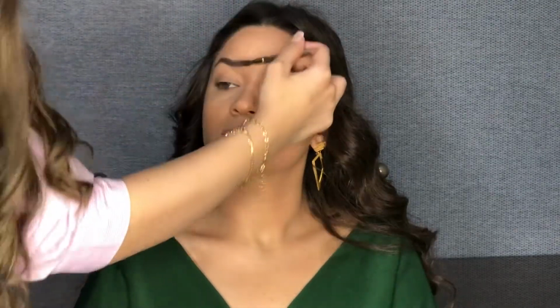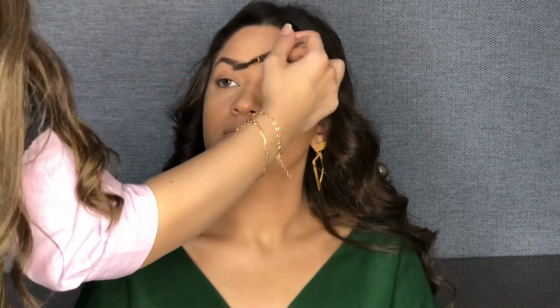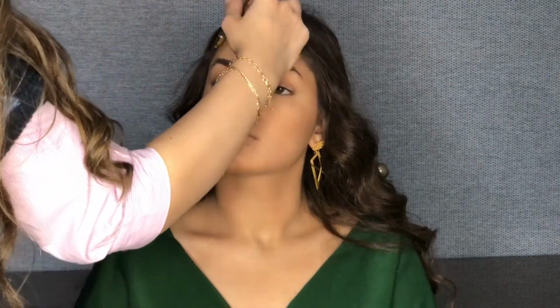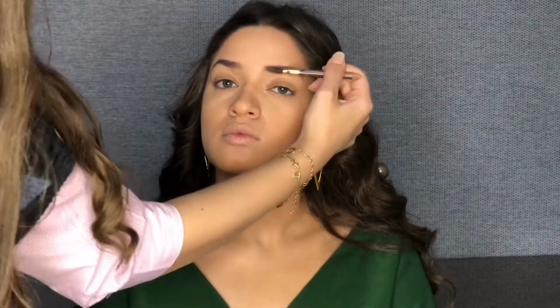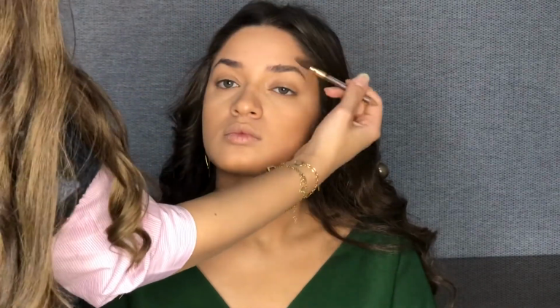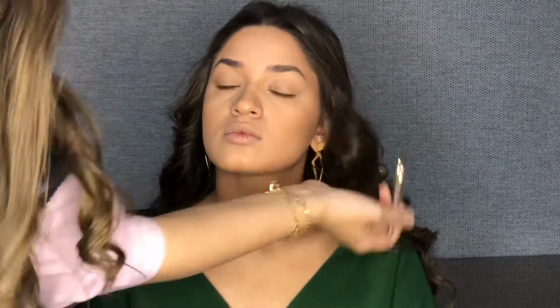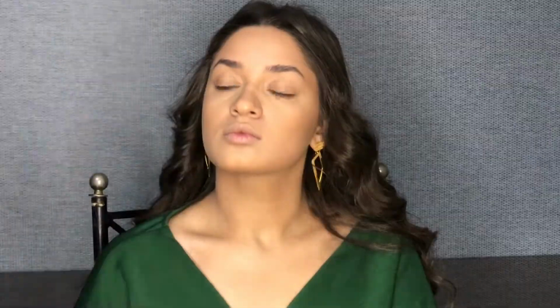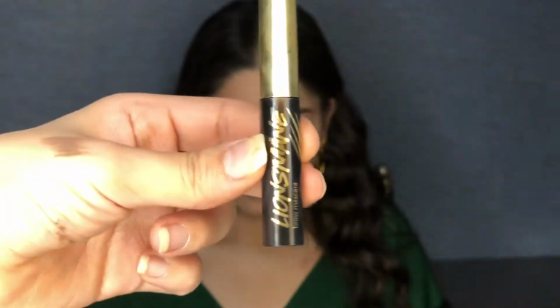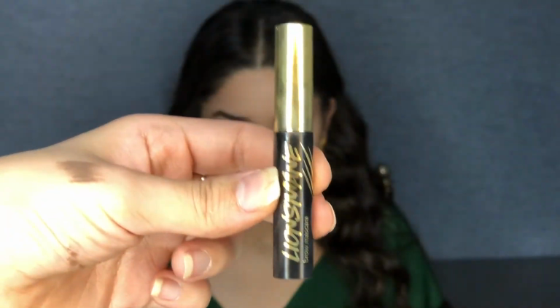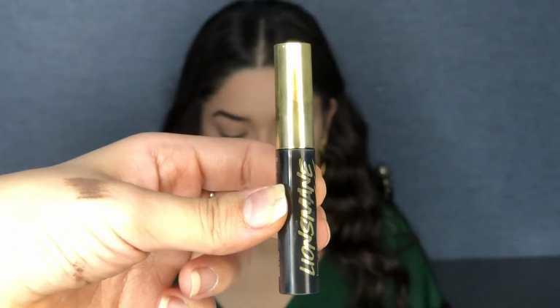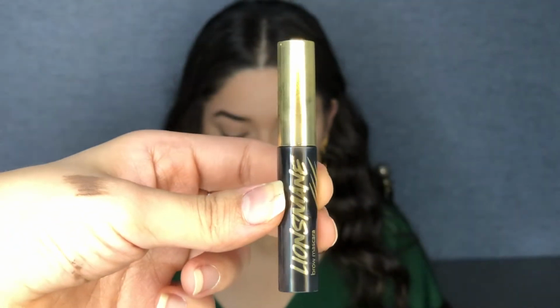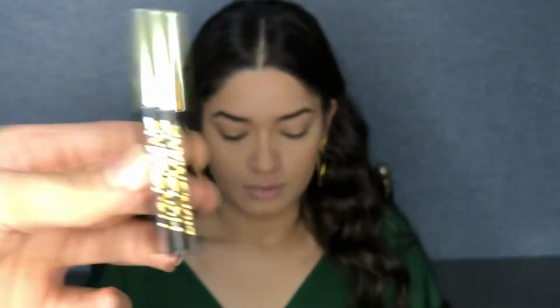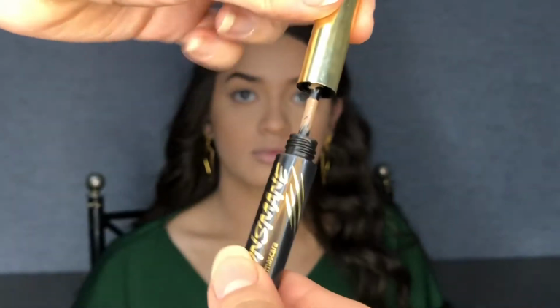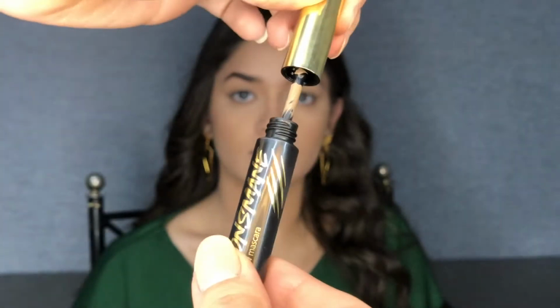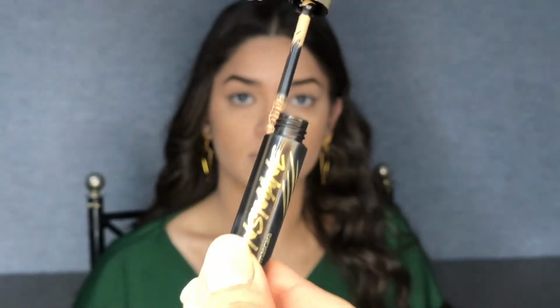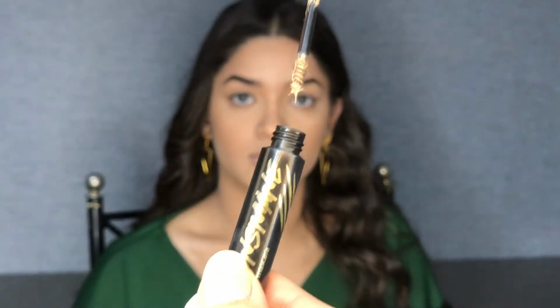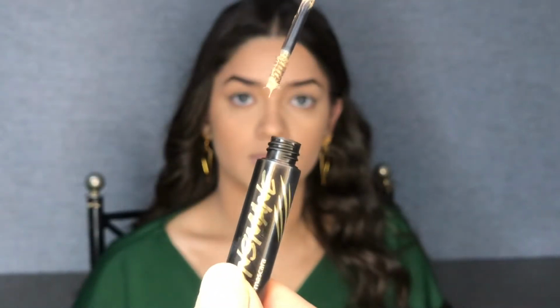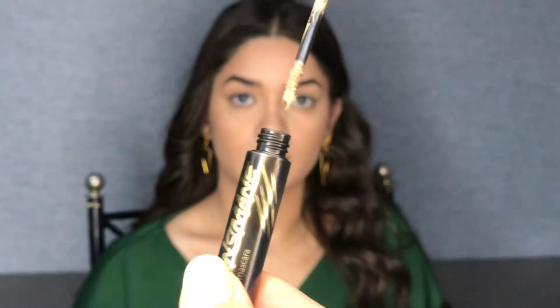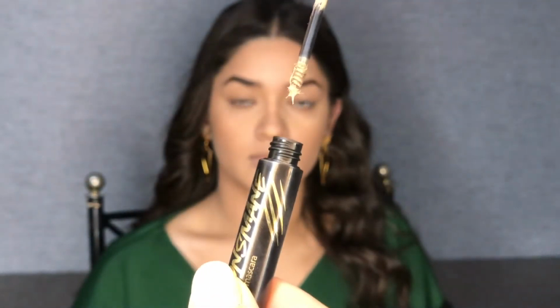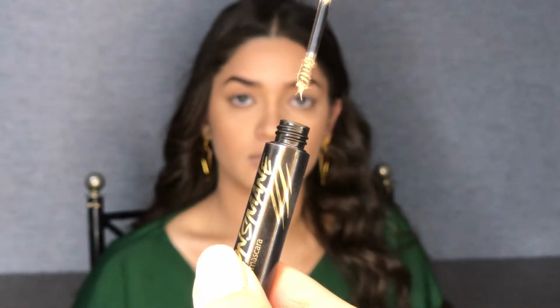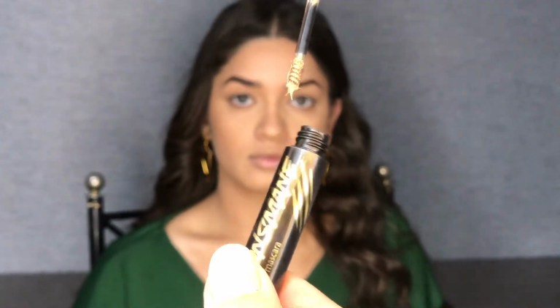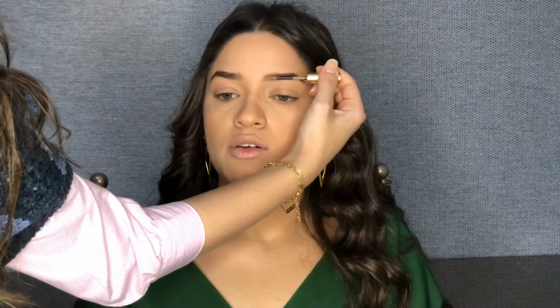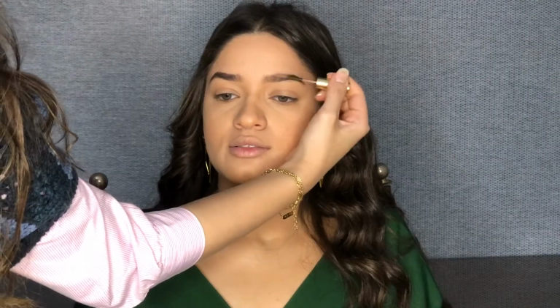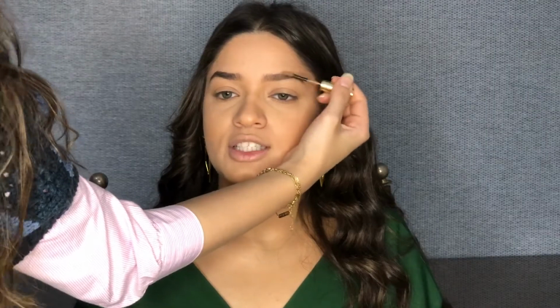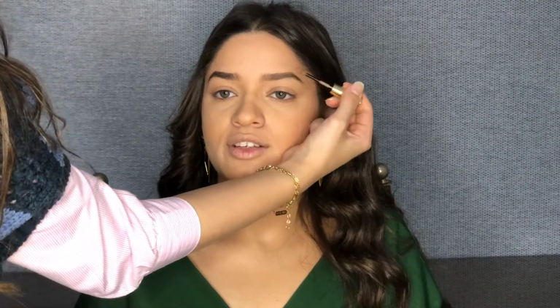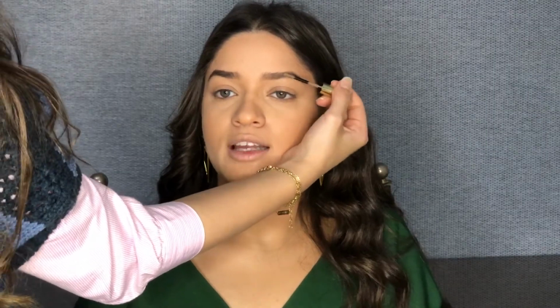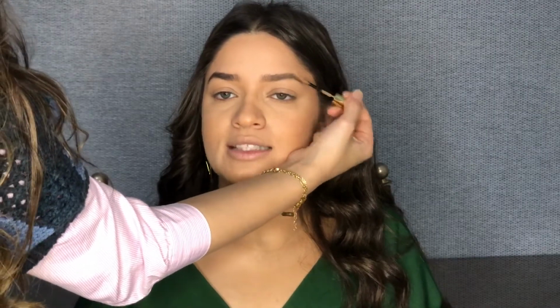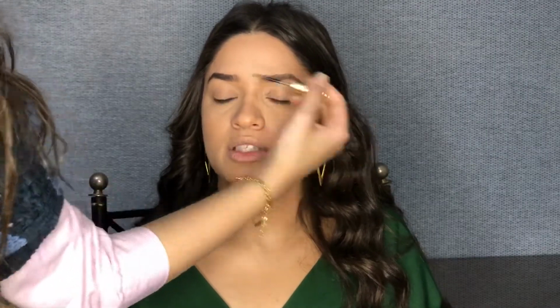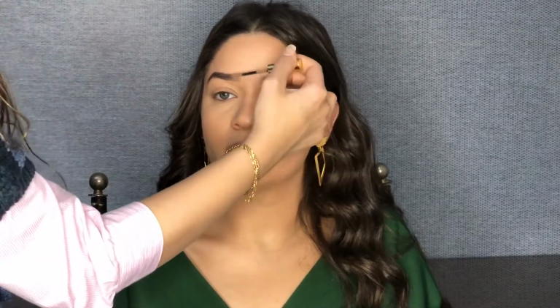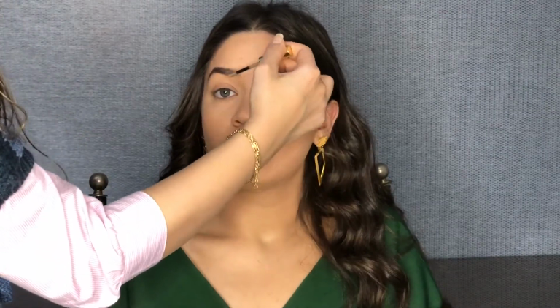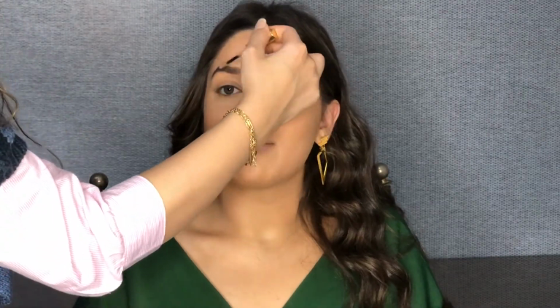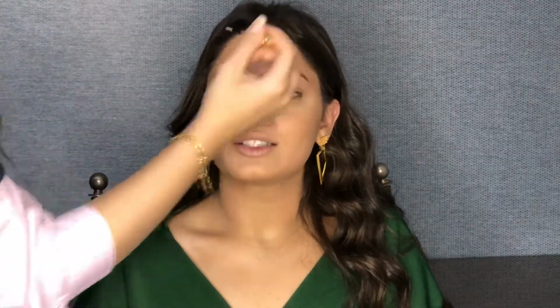After that, we will use the eyebrow gel or eyebrow mascara and go through the eyebrow hairs so that it holds them in place.